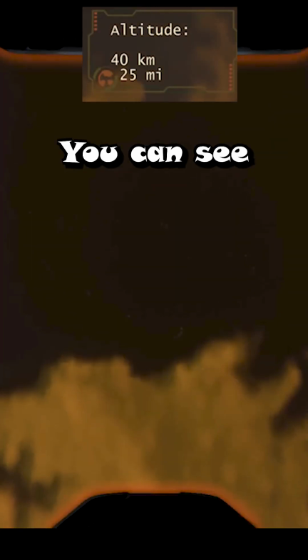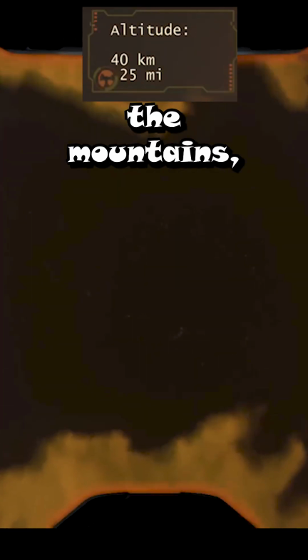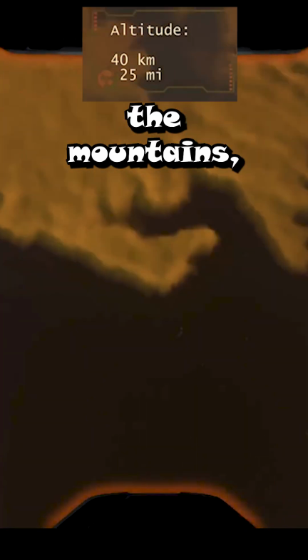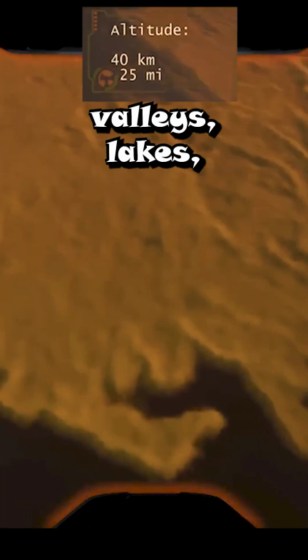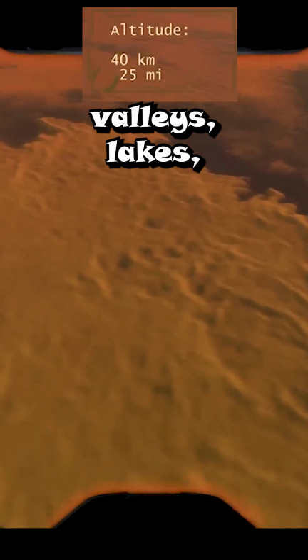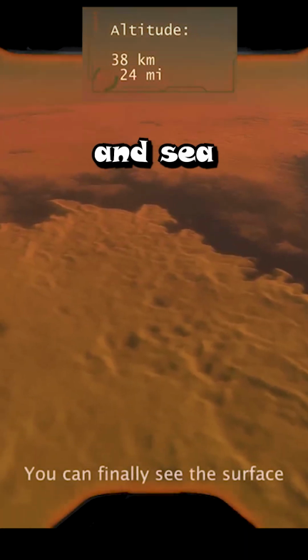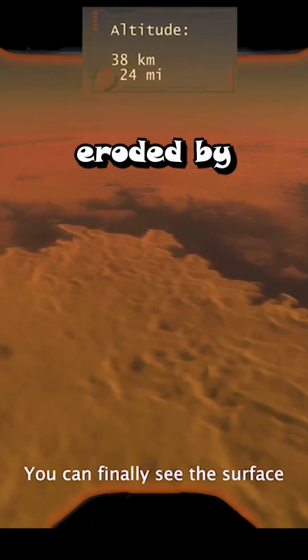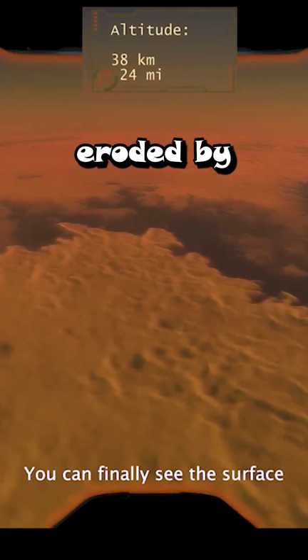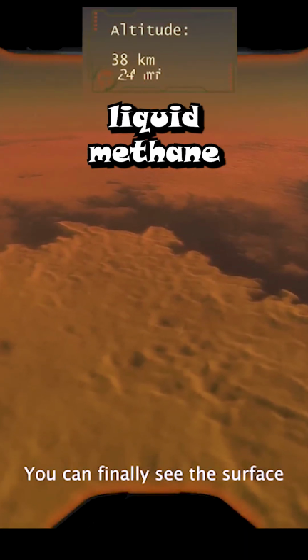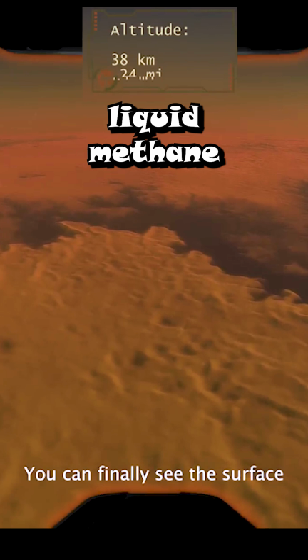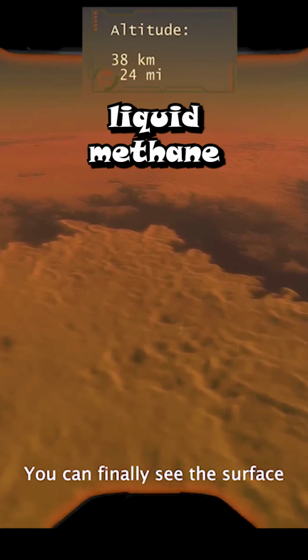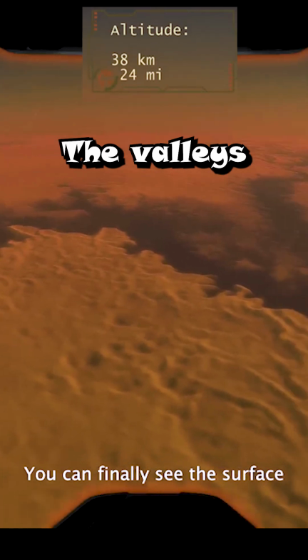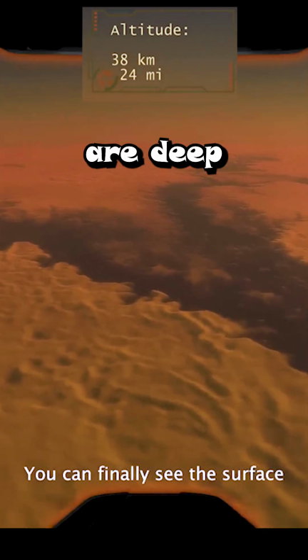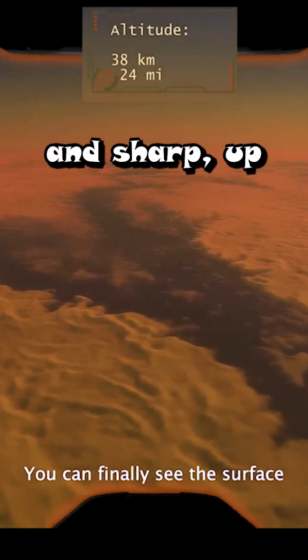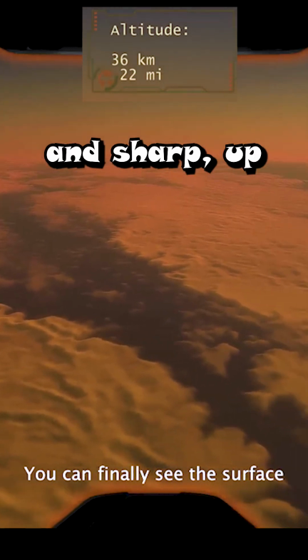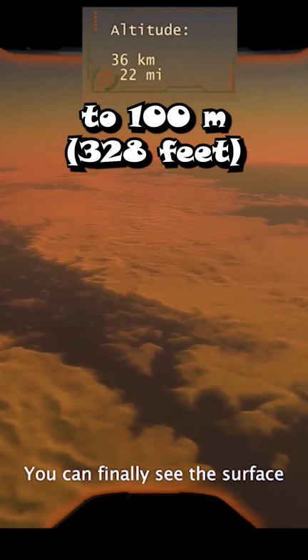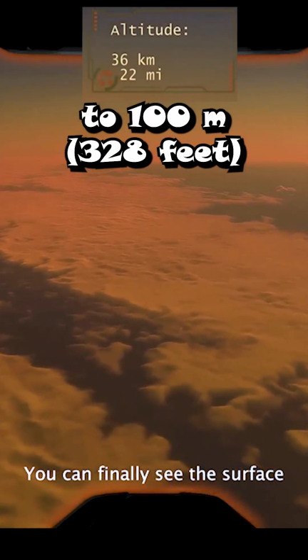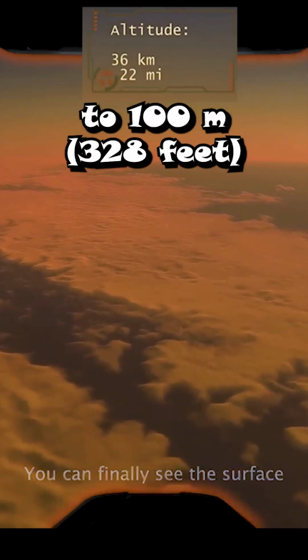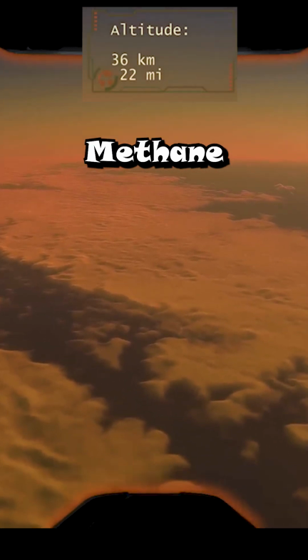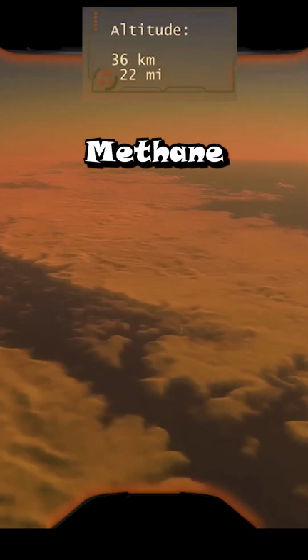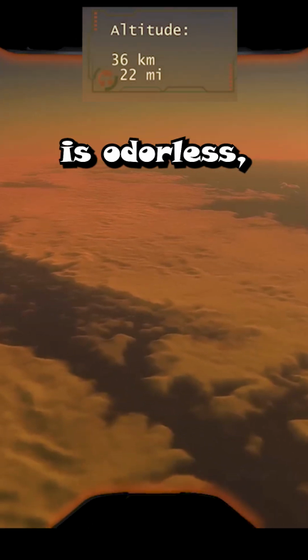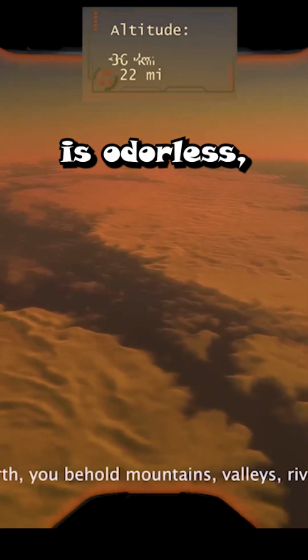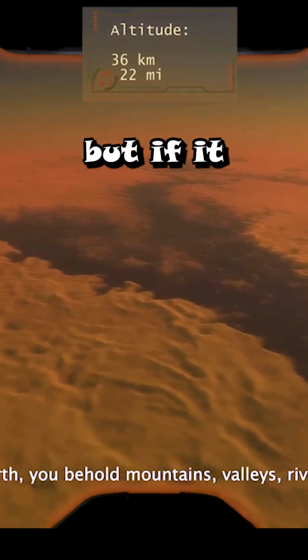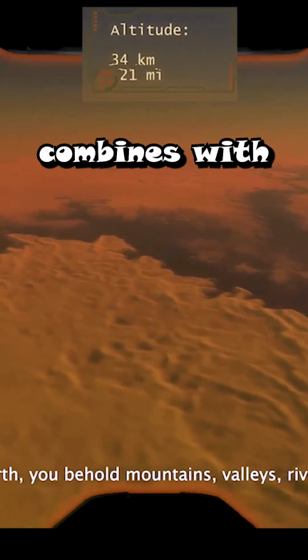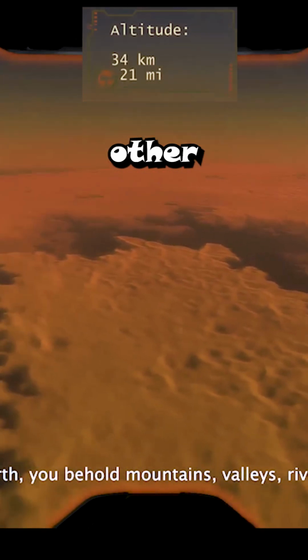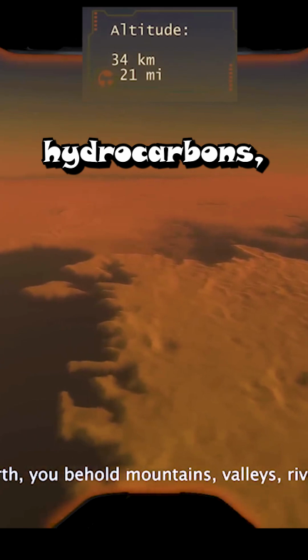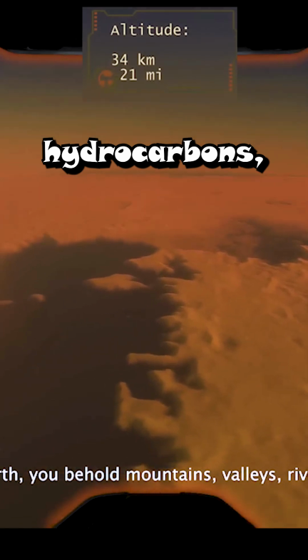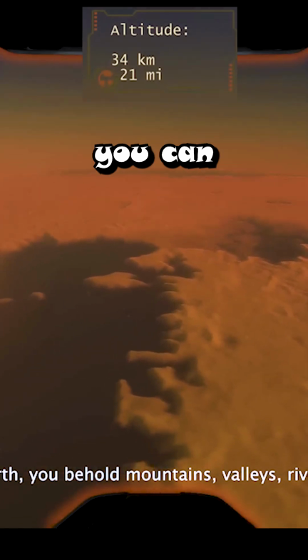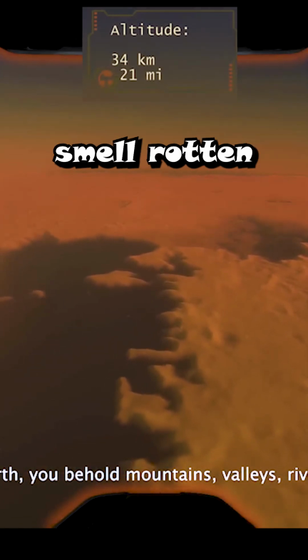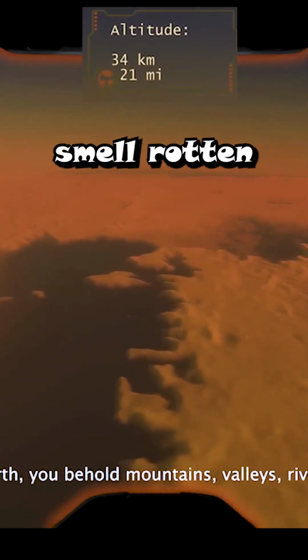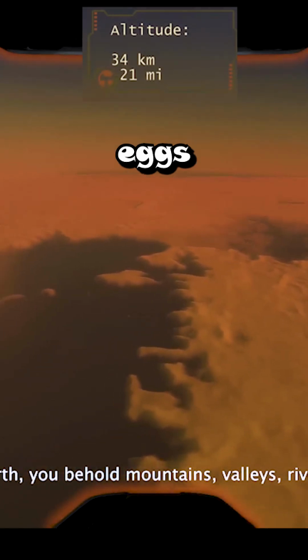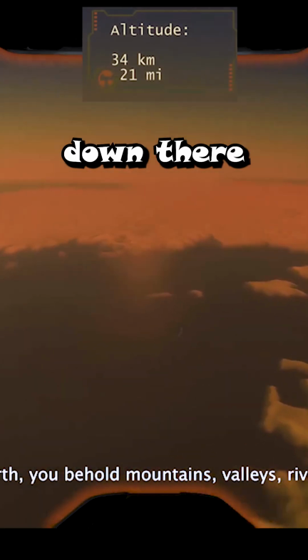You can see the mountains, valleys, lakes, and sea eroded by liquid methane. The valleys are deep and sharp, up to 100 meters. Methane is odorless, but if it combines with other hydrocarbons, you can smell rotten eggs down there.